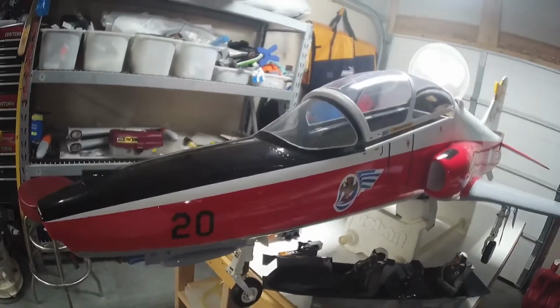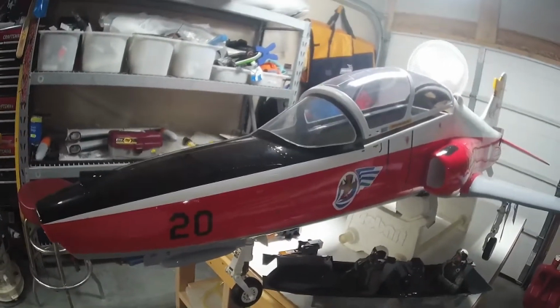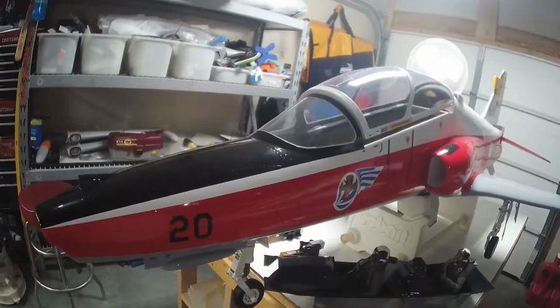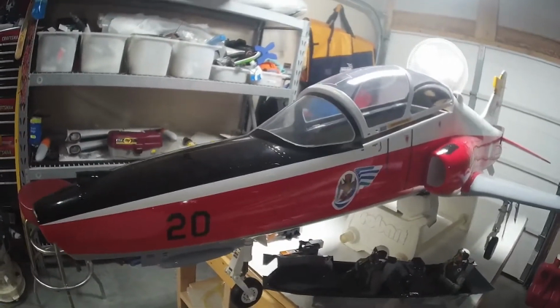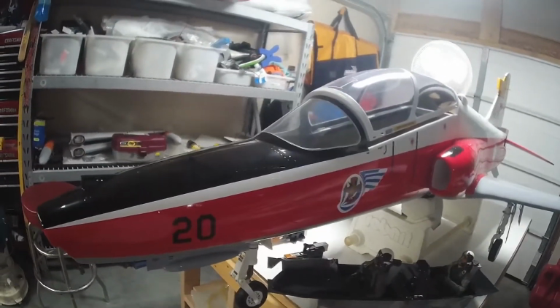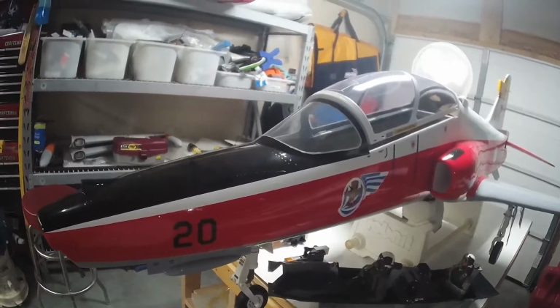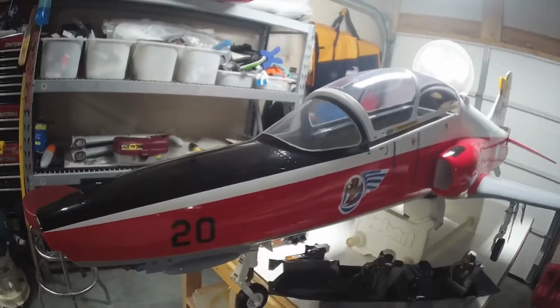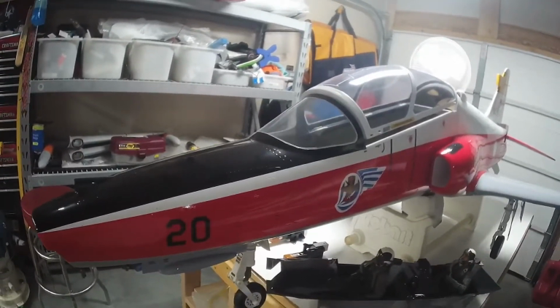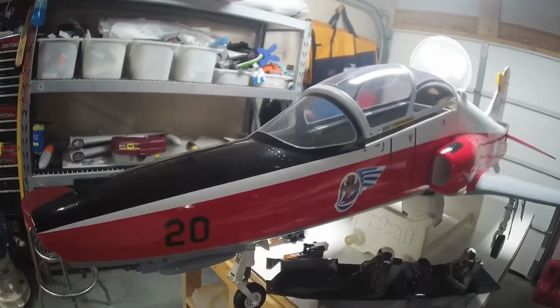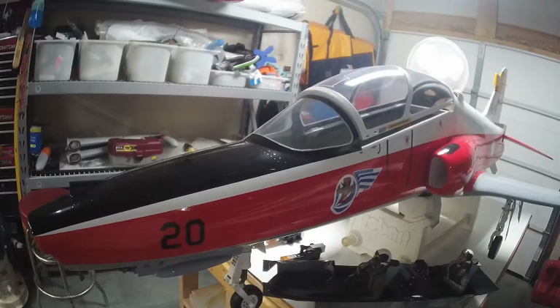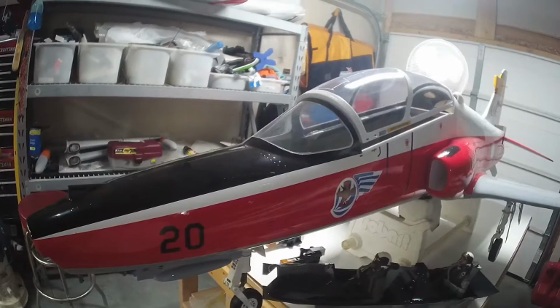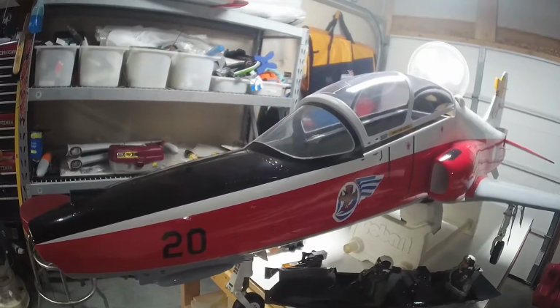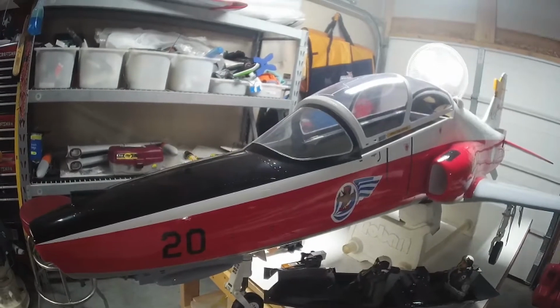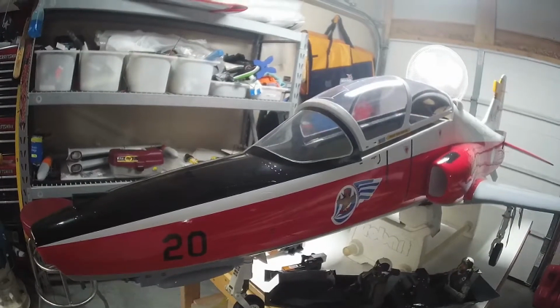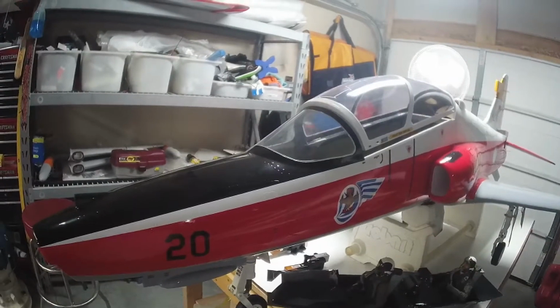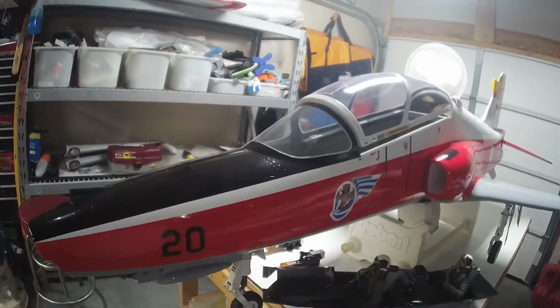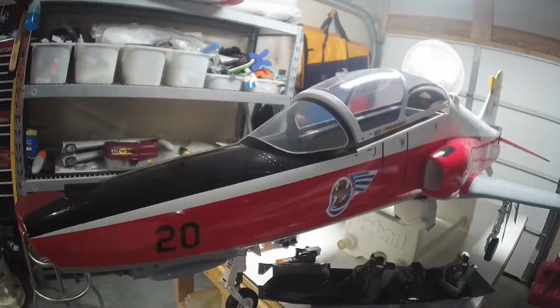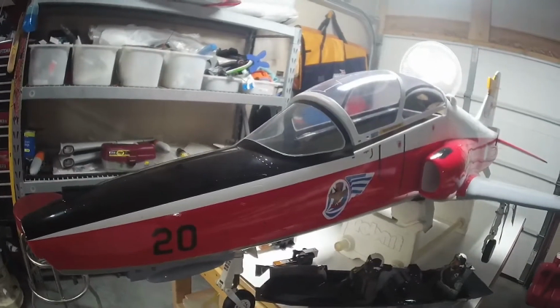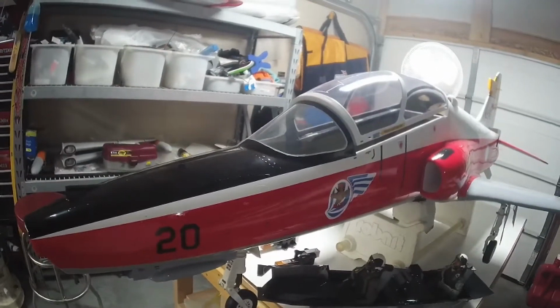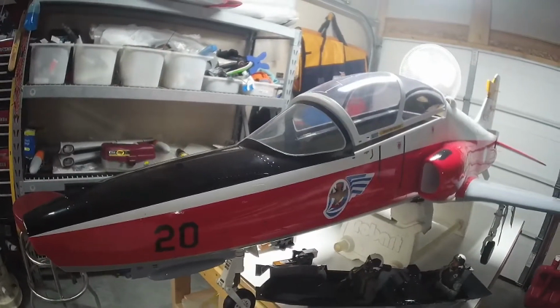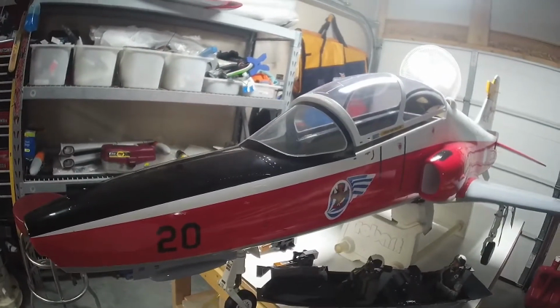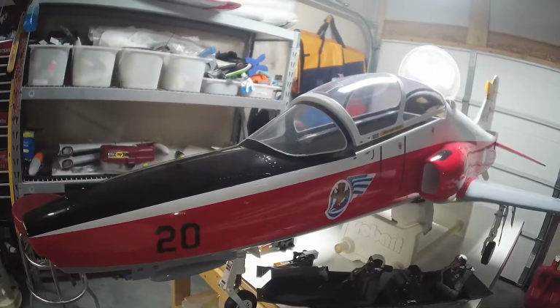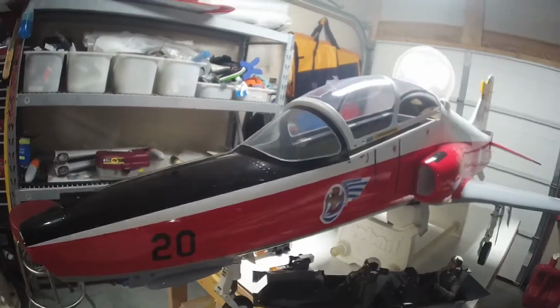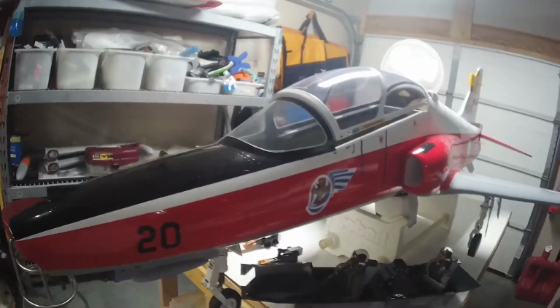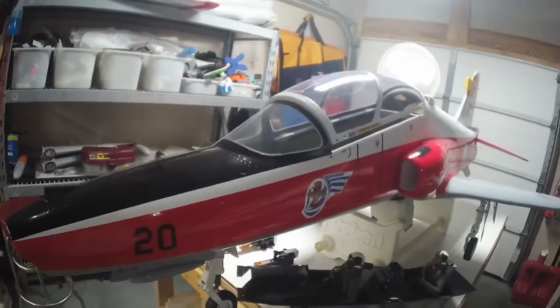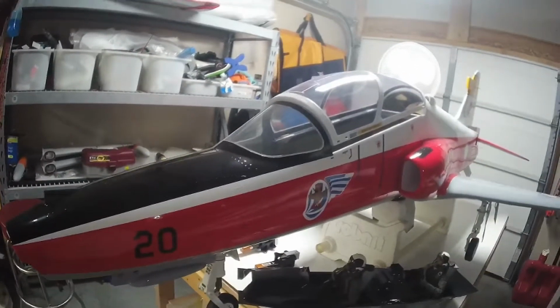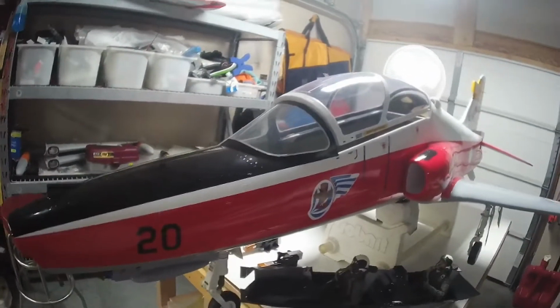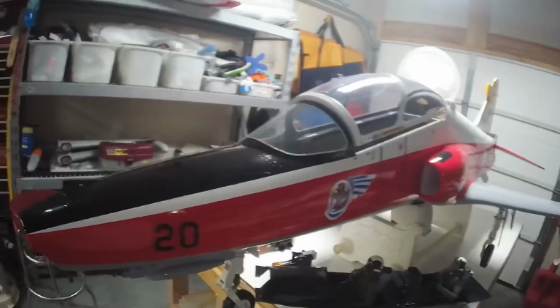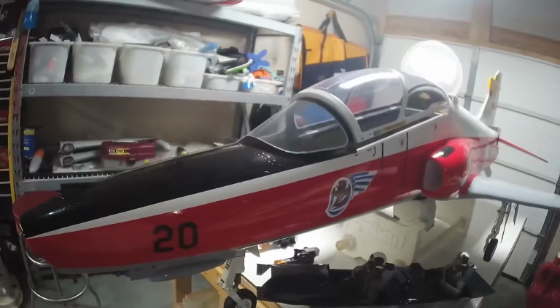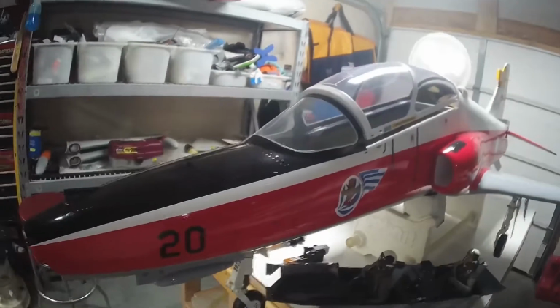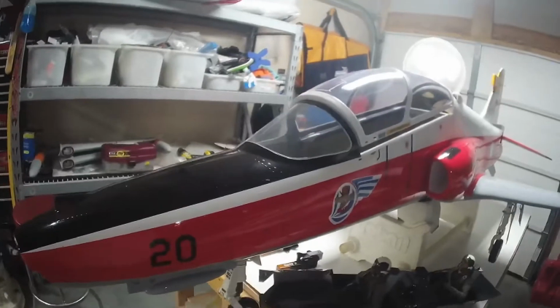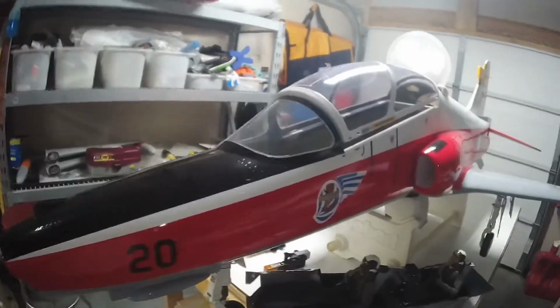It's a T1 model Hawk 100, 1.4.75 scale — pretty sweet jet, nice rivet detail, things of that nature.